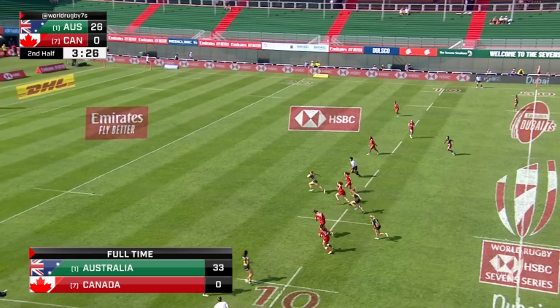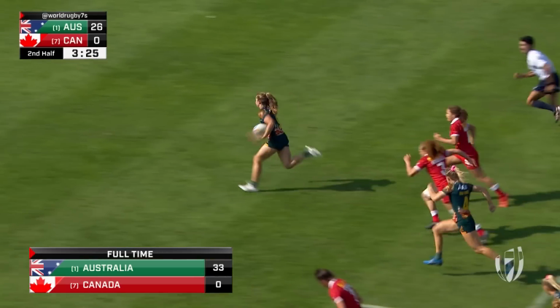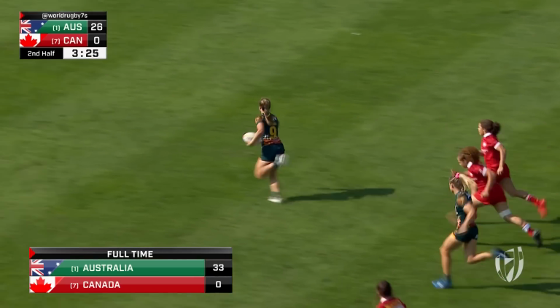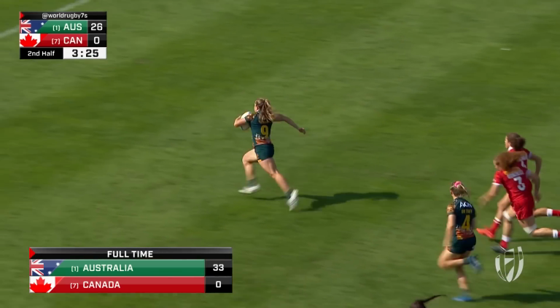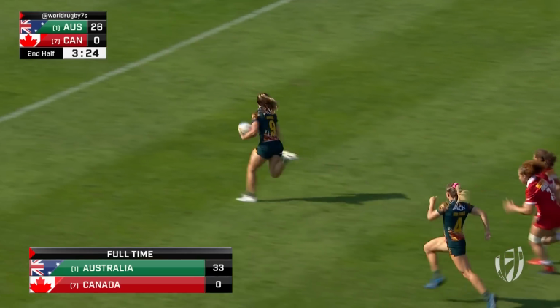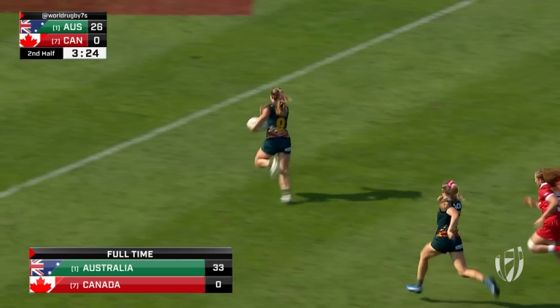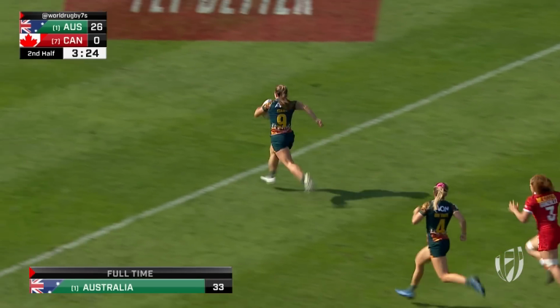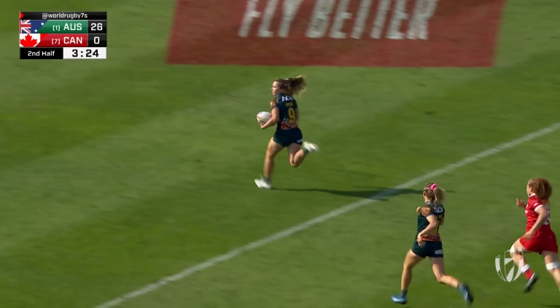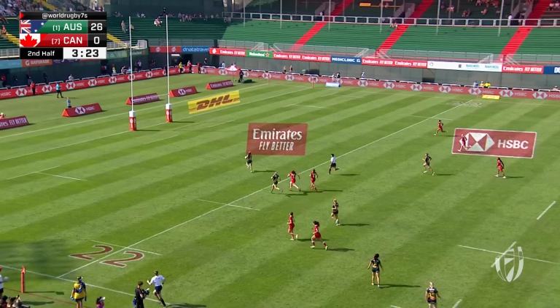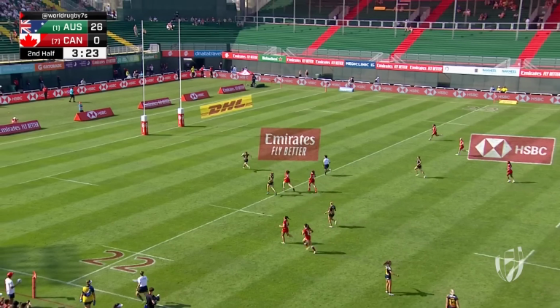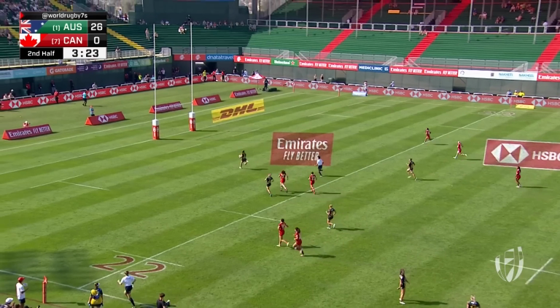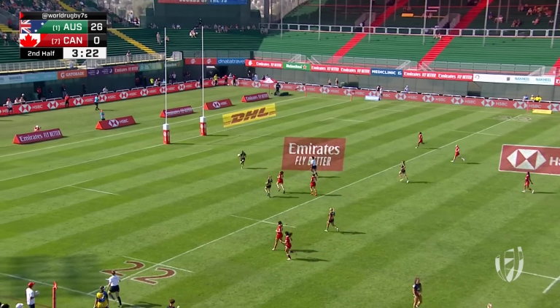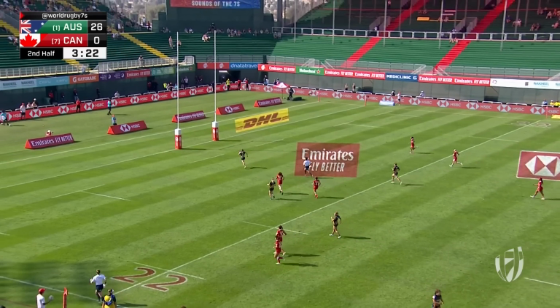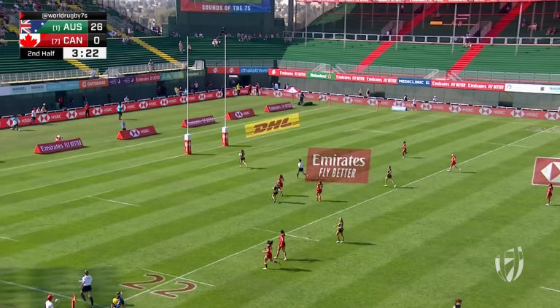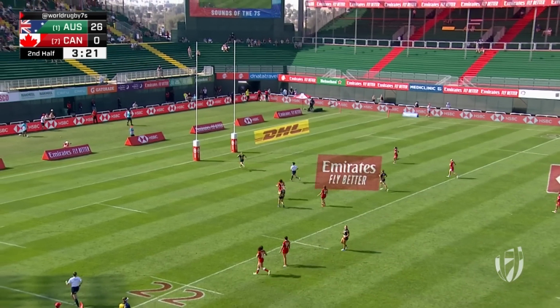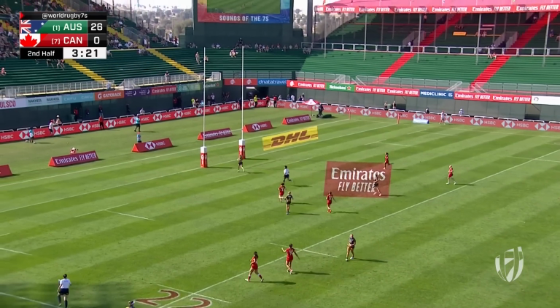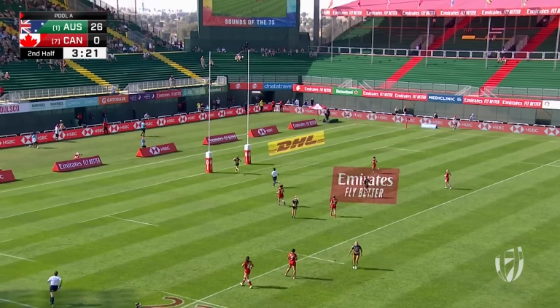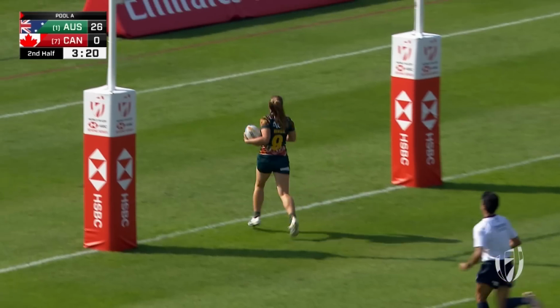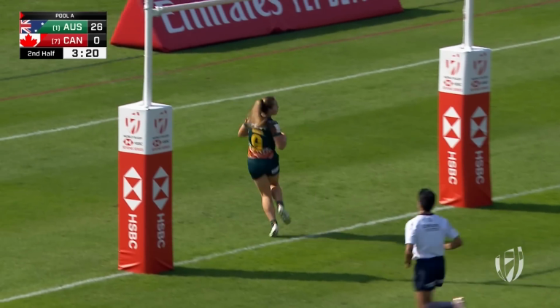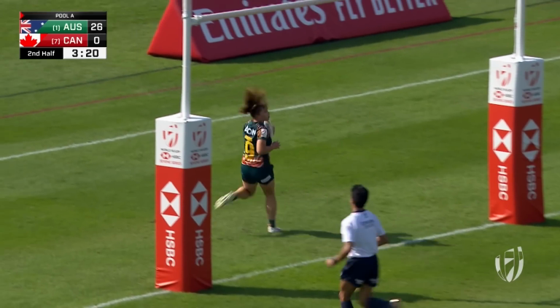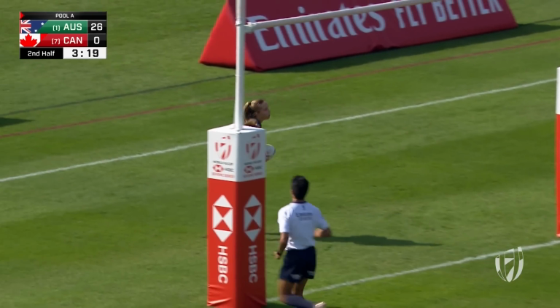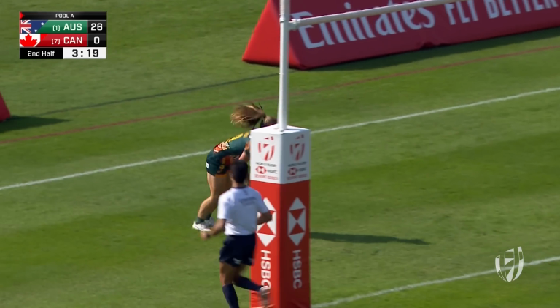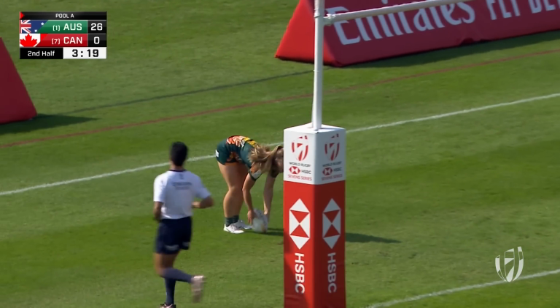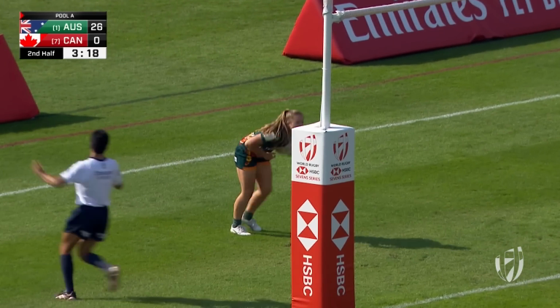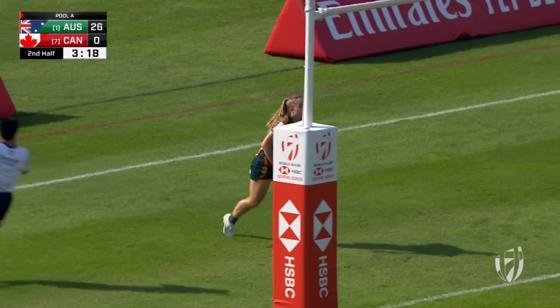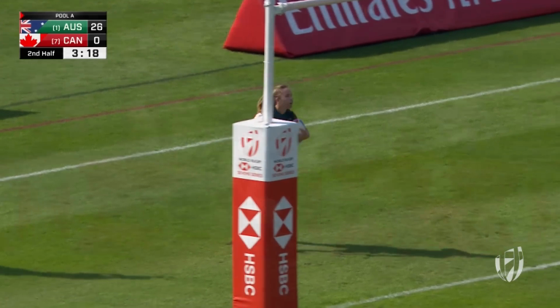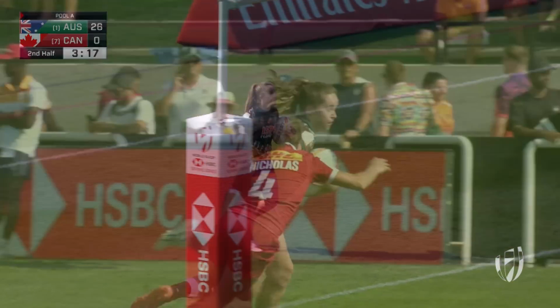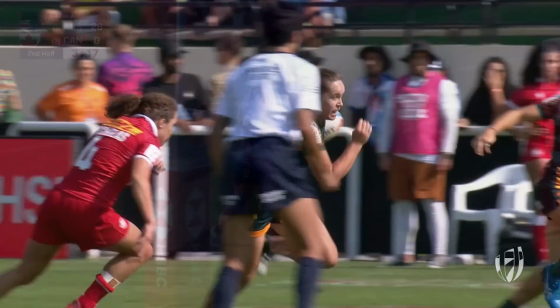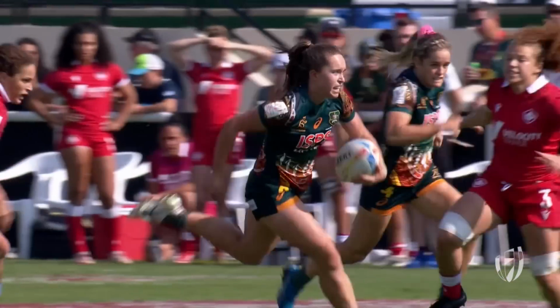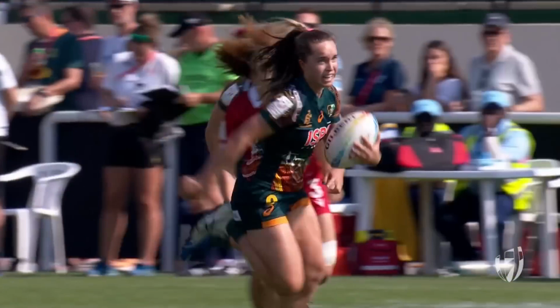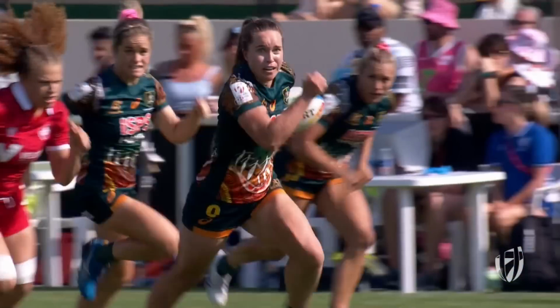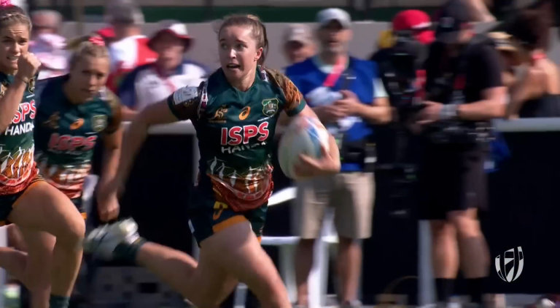Oh, and it's too easy. Sliding right through the middle is Tia Hands, fresh off the bench. Canada just a bit disconnected midfield. Tia Hands gets a try for Australia.